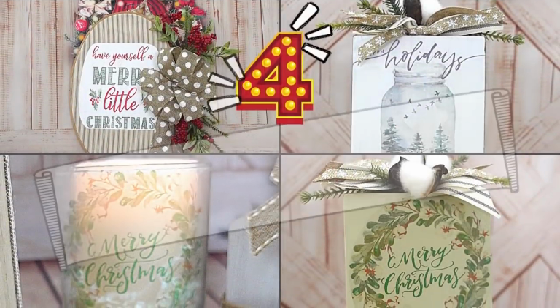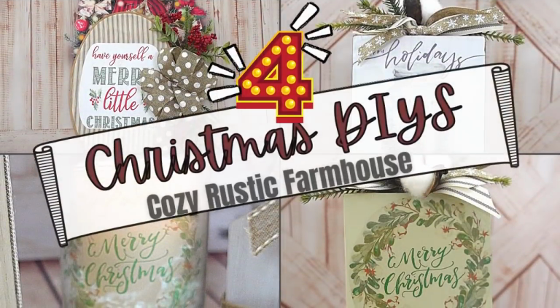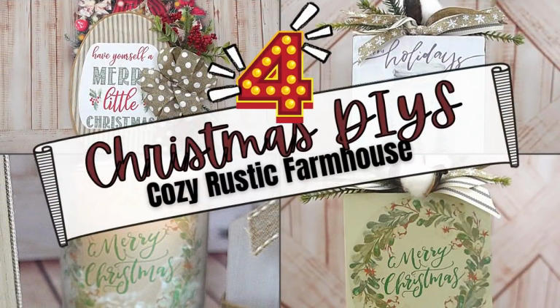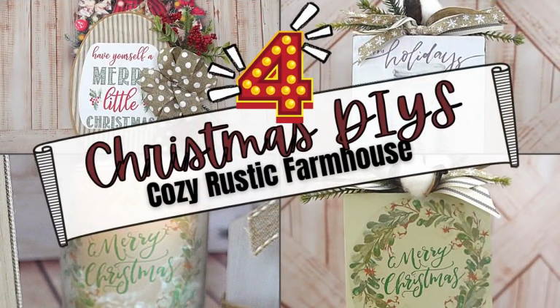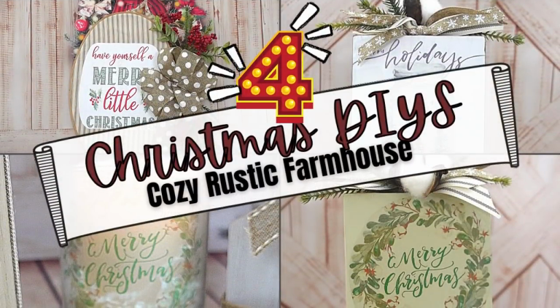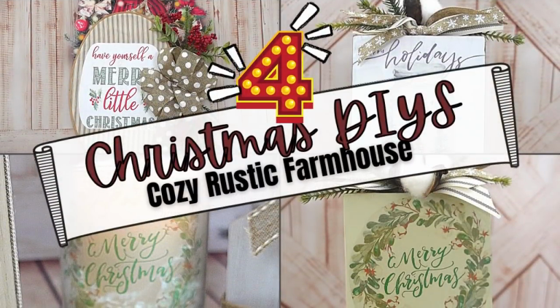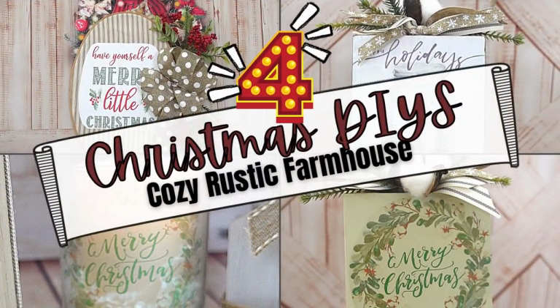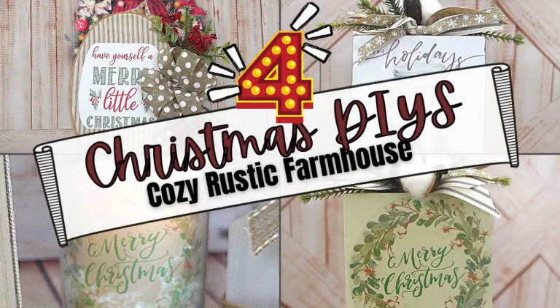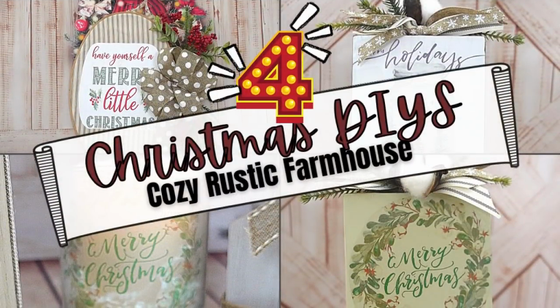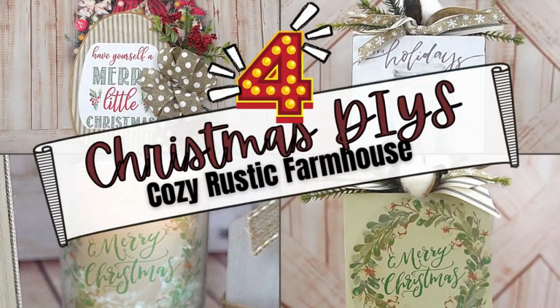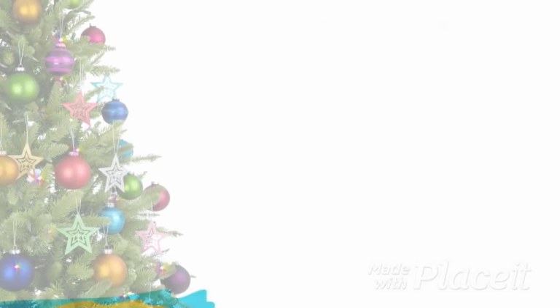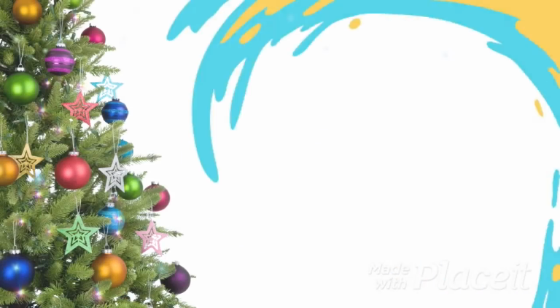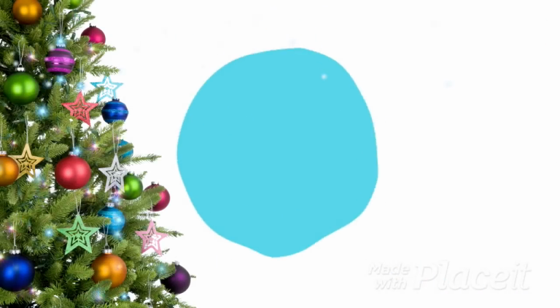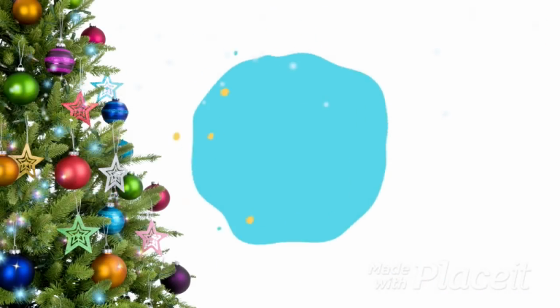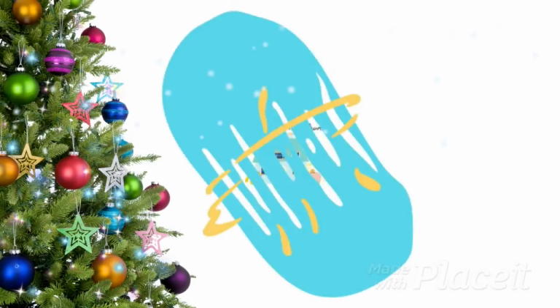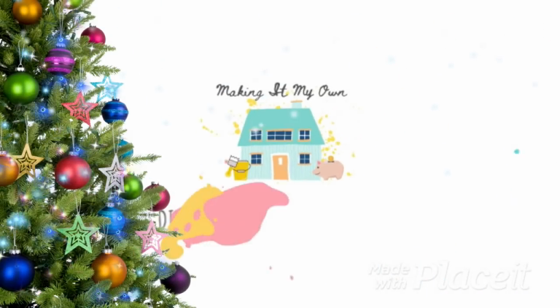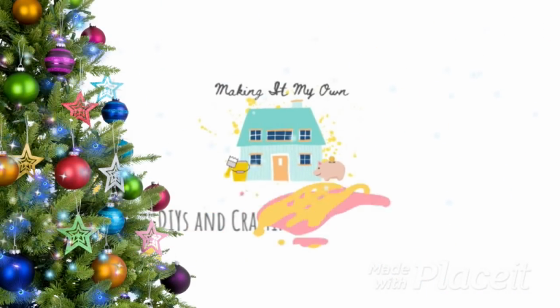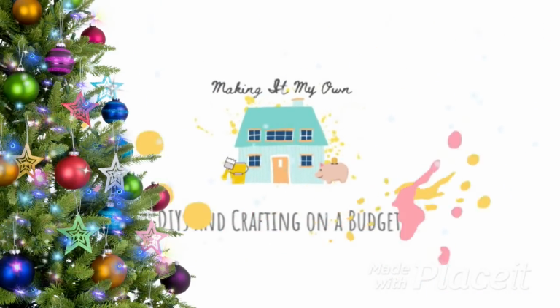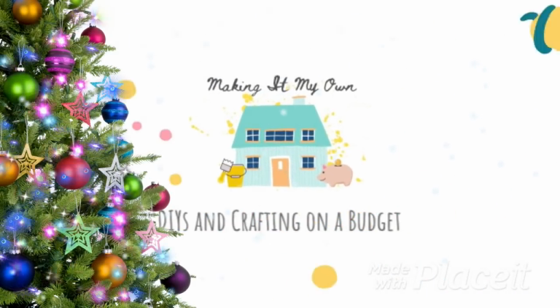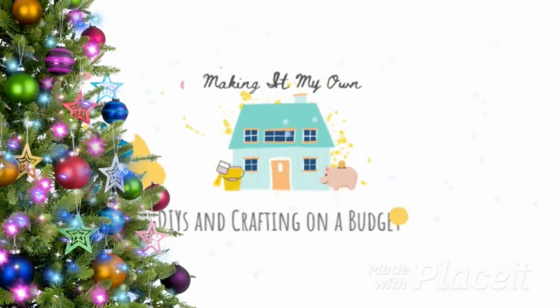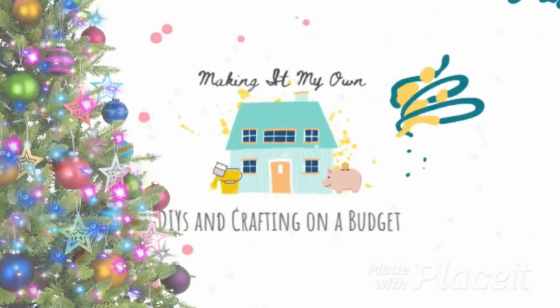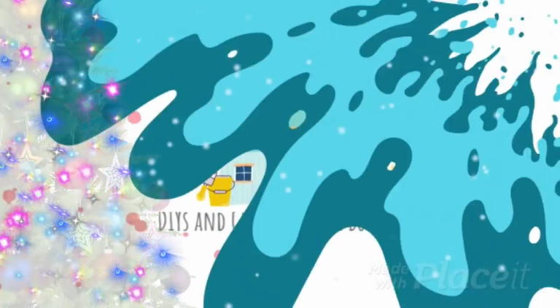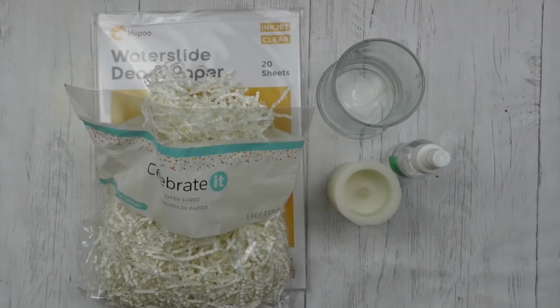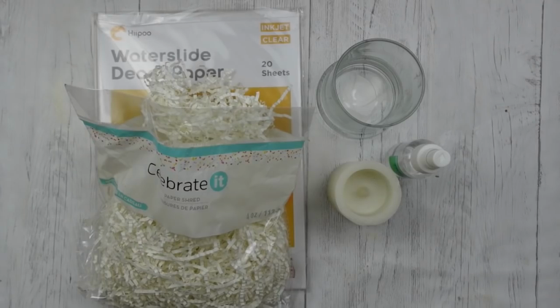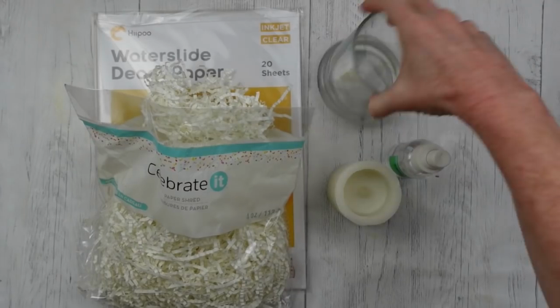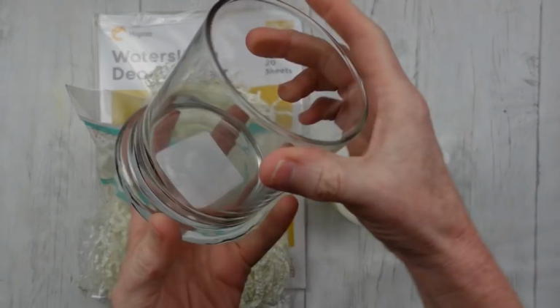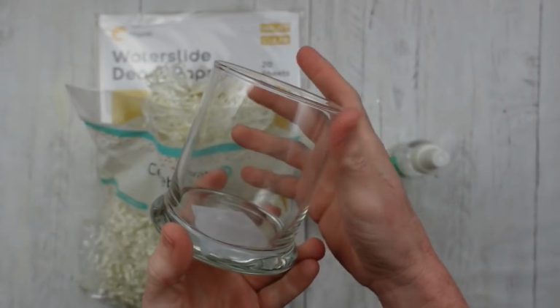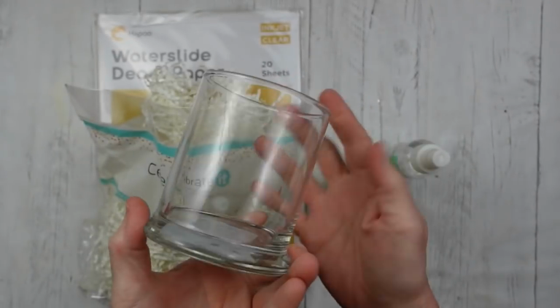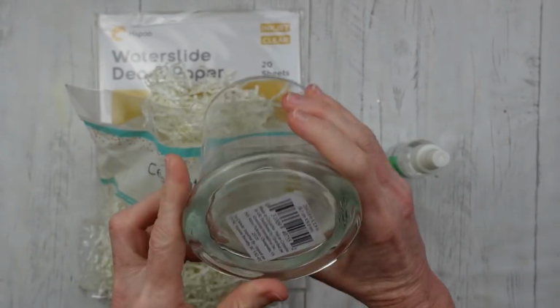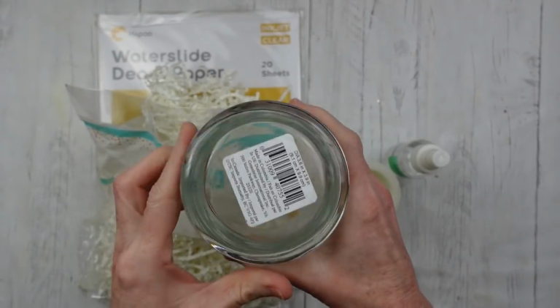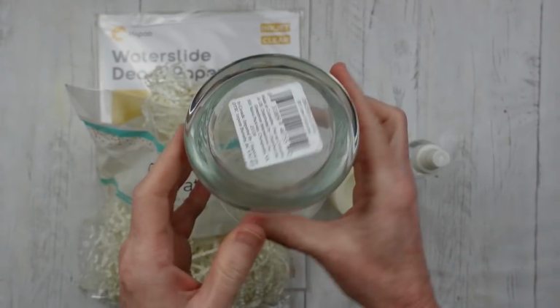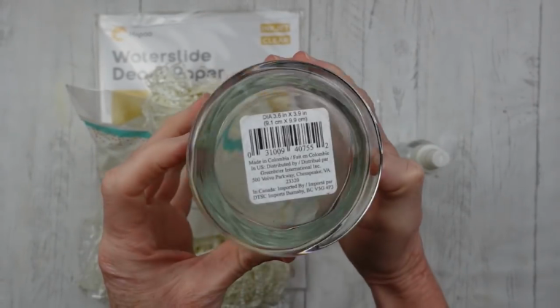Today I have four Christmas DIYs that are cozy rustic farmhouse. I'm Brandi and this is Making It My Own.